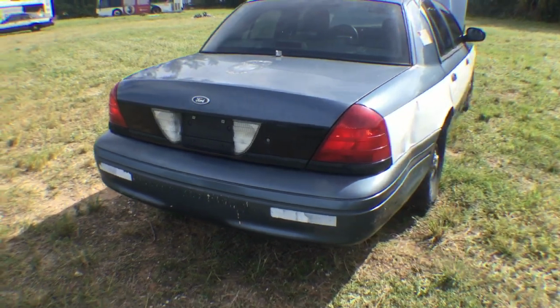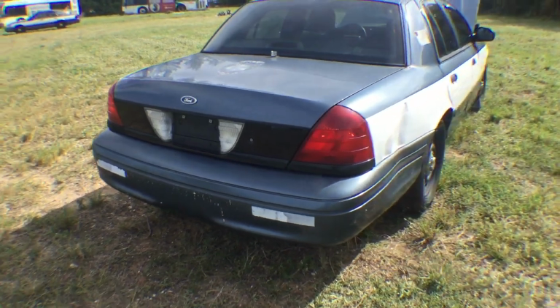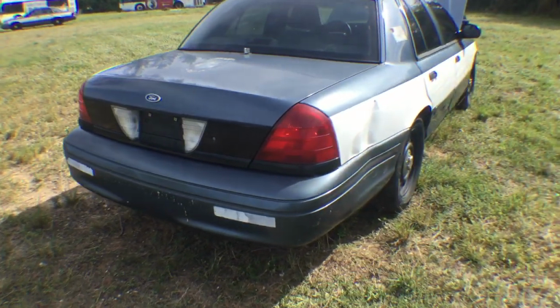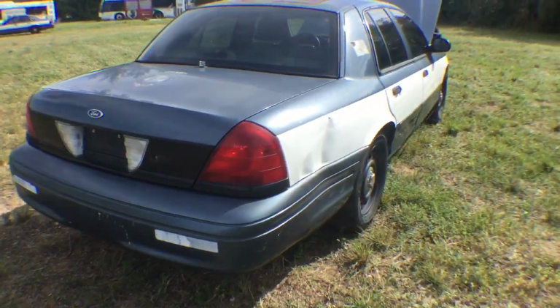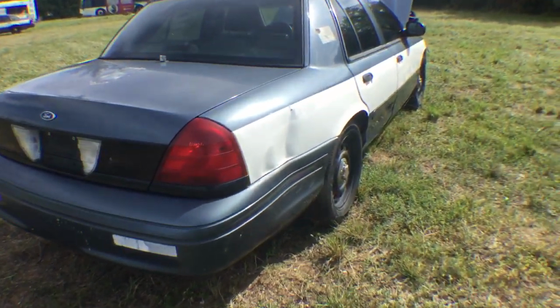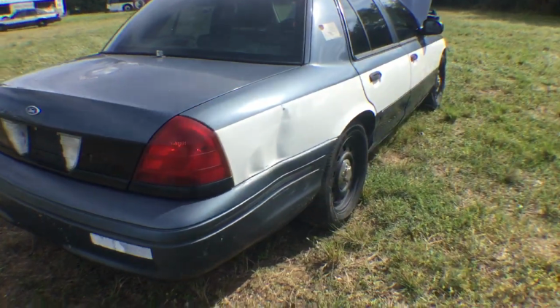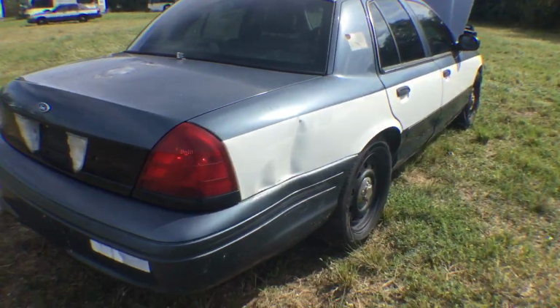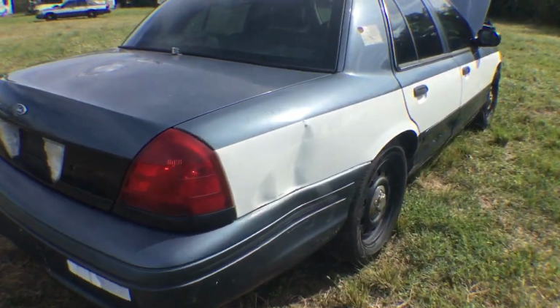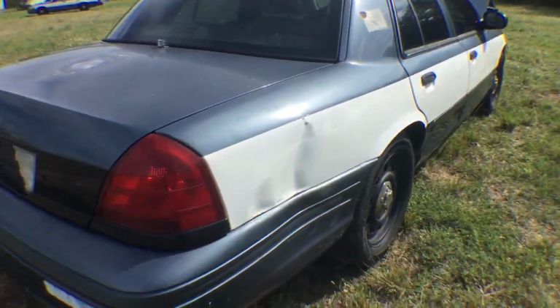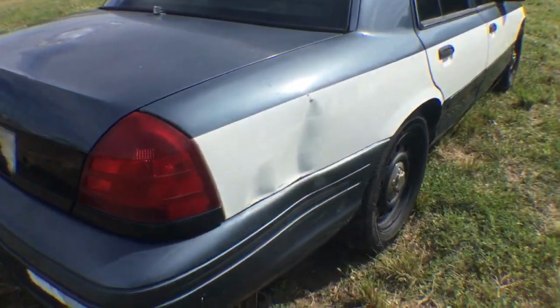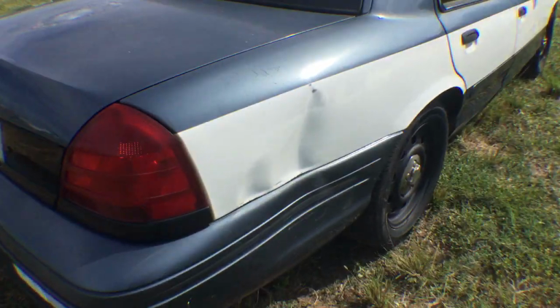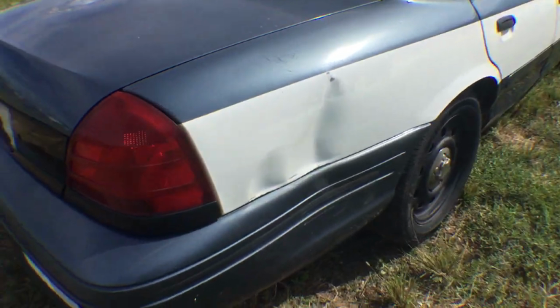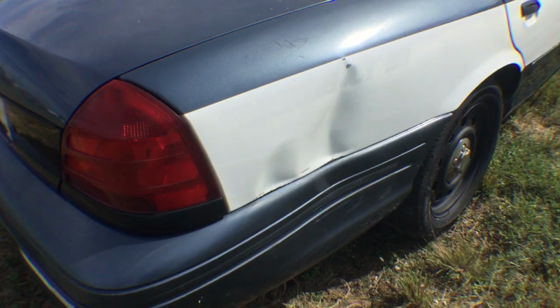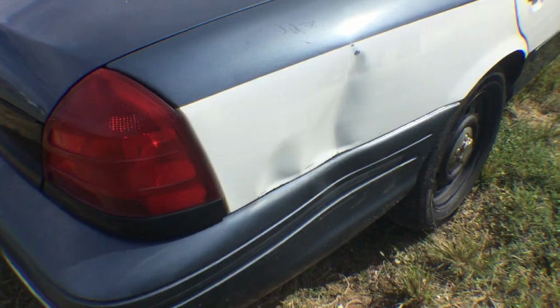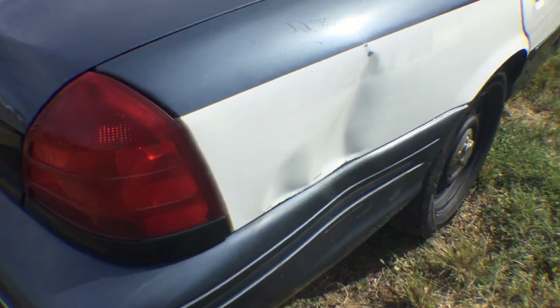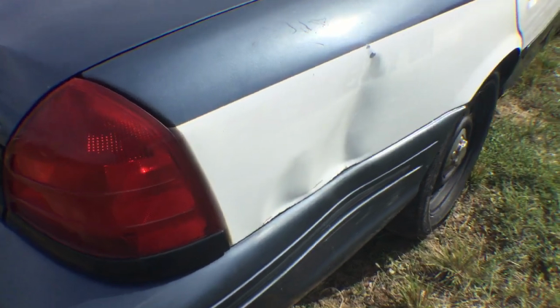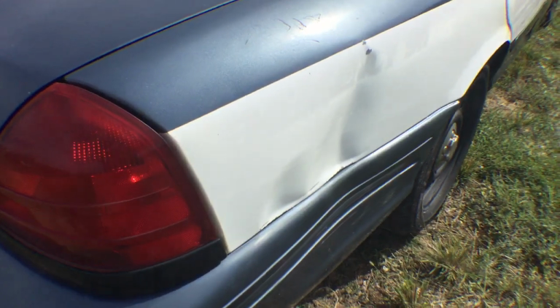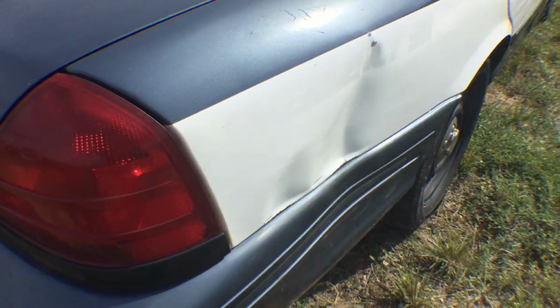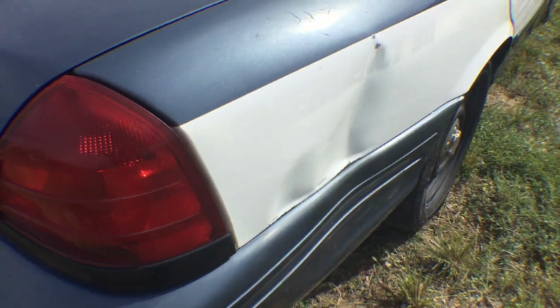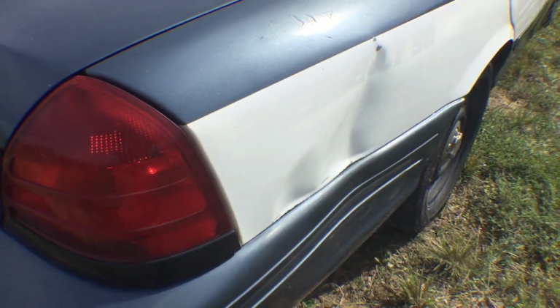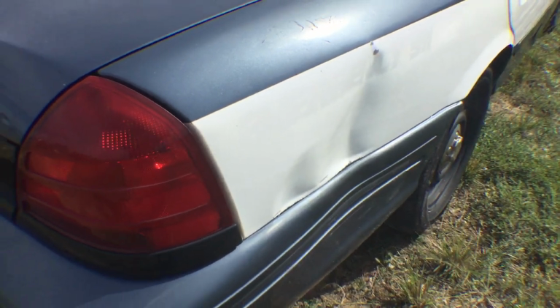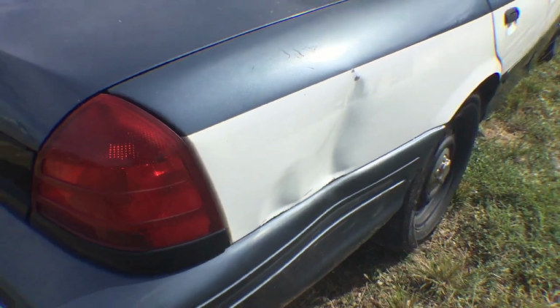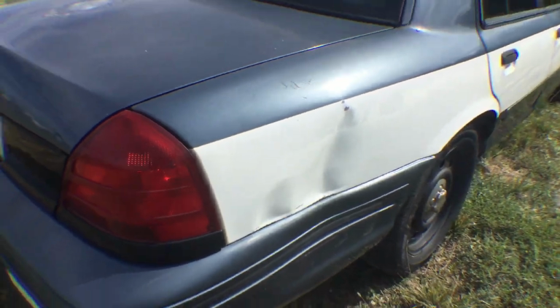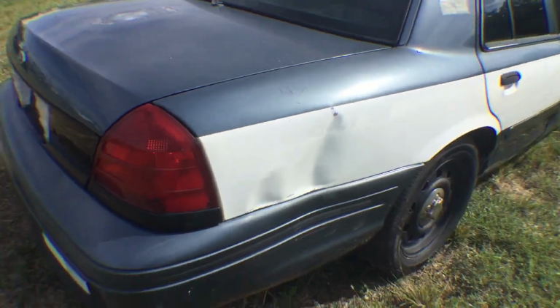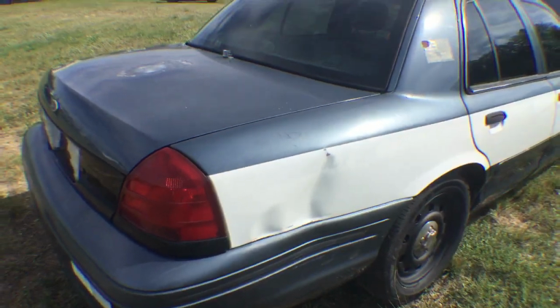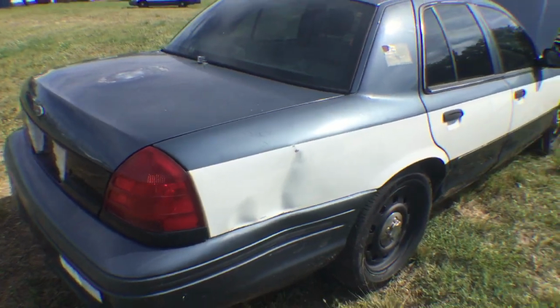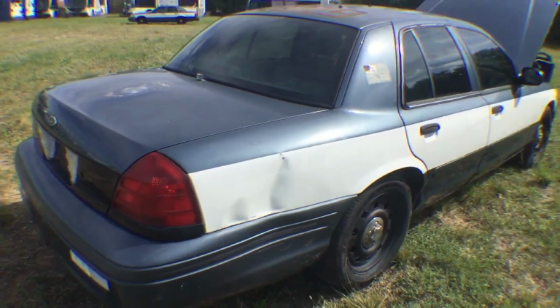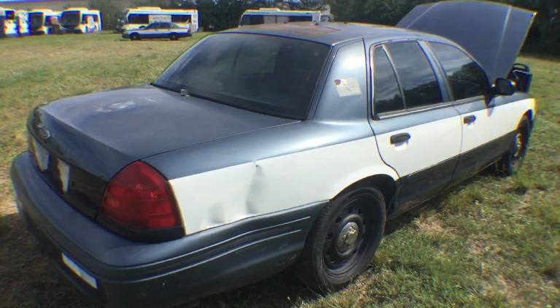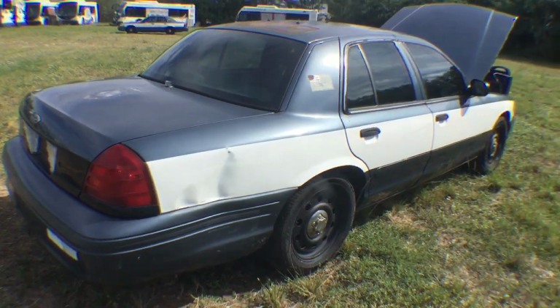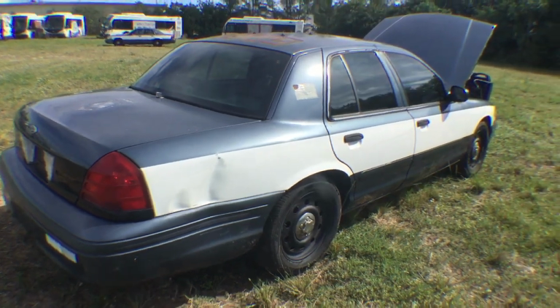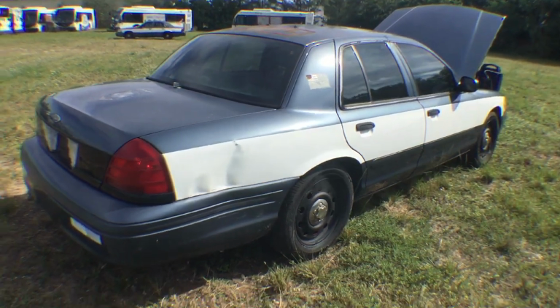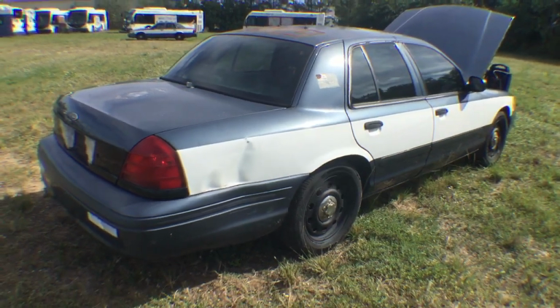There is a dent on the passenger side quarter panel. There are chips all over the paint.